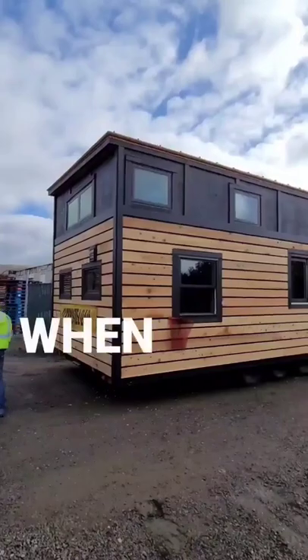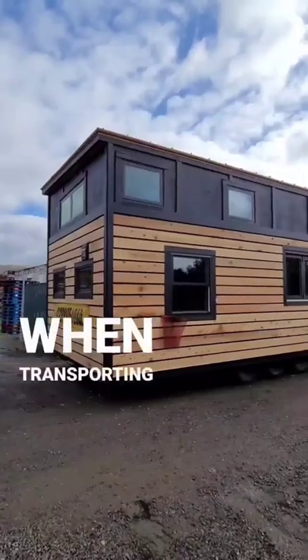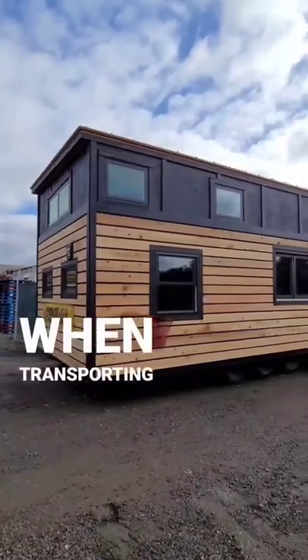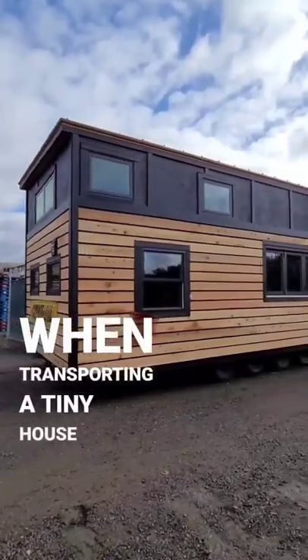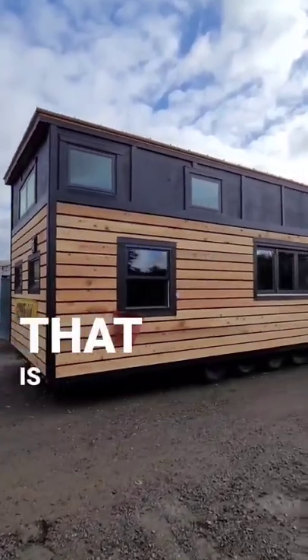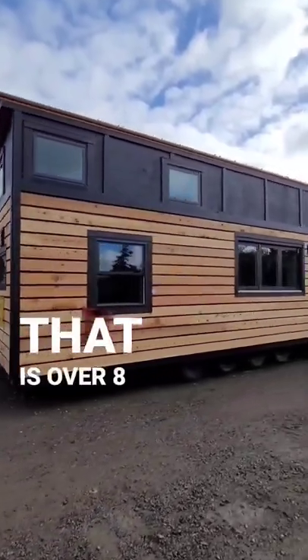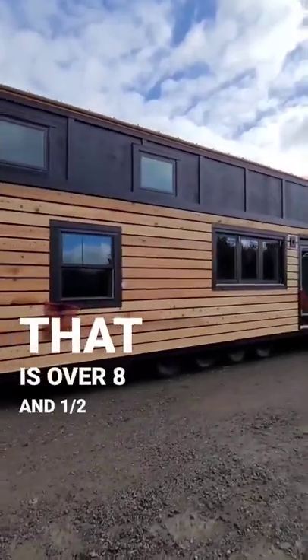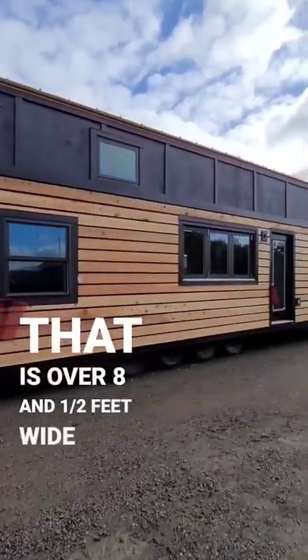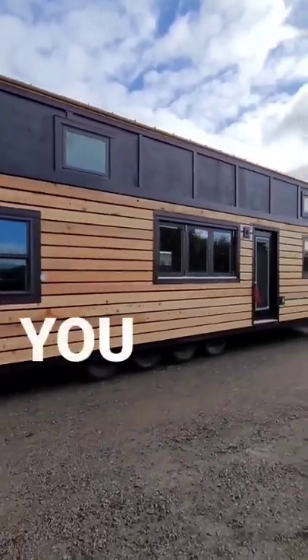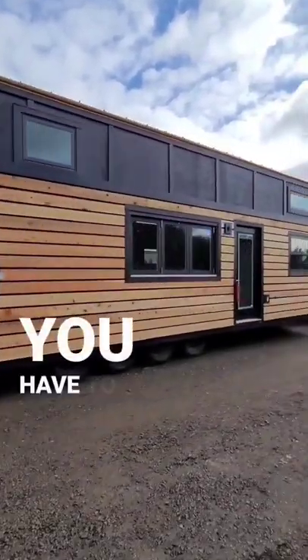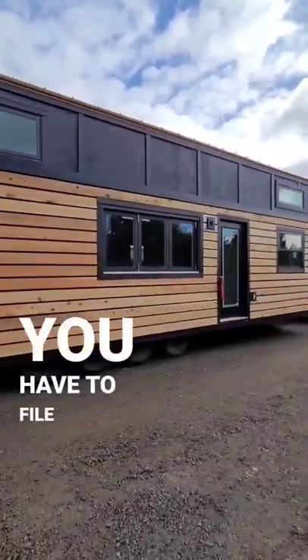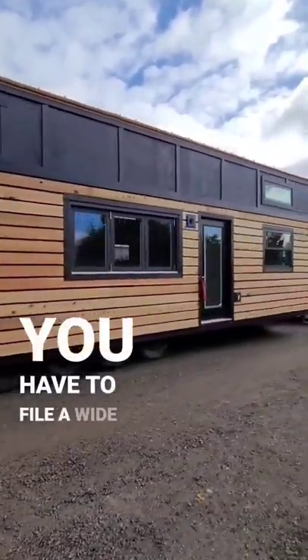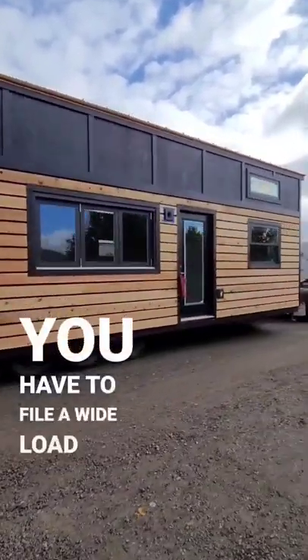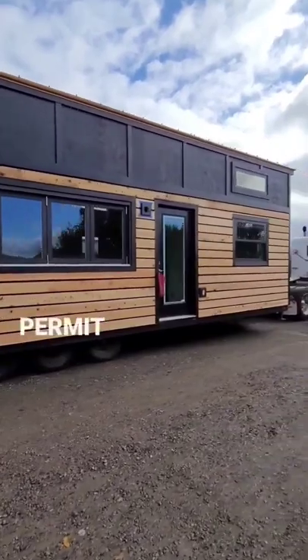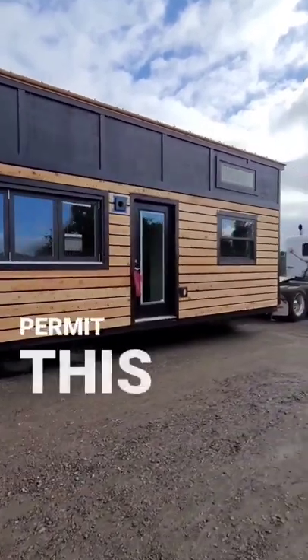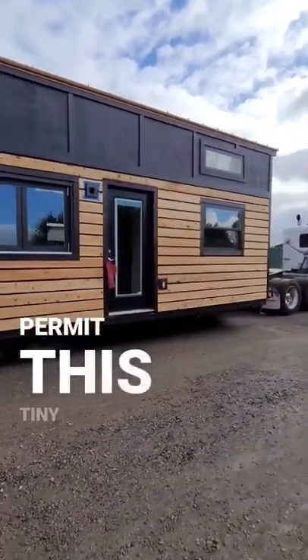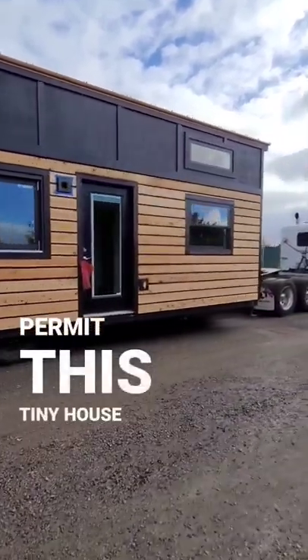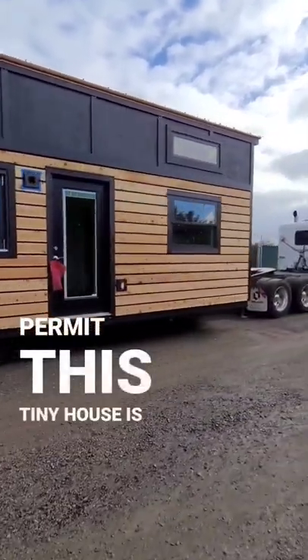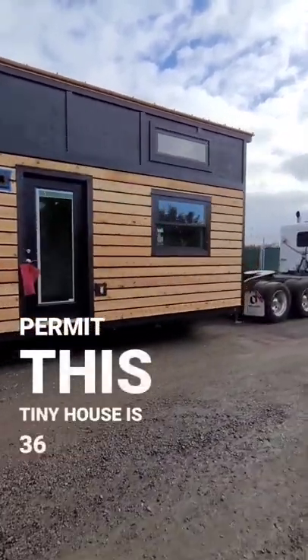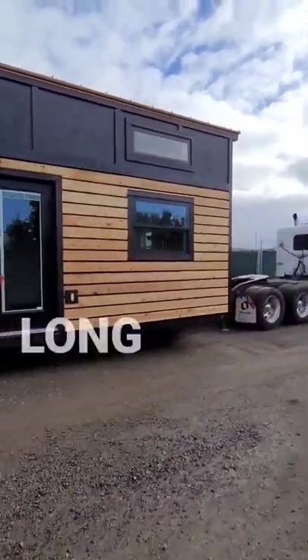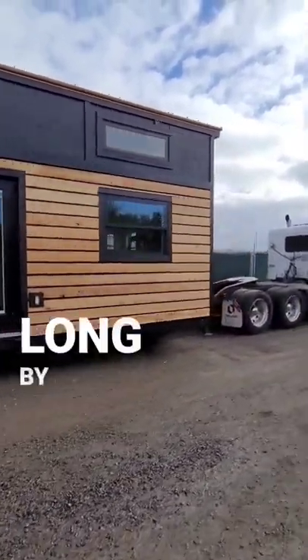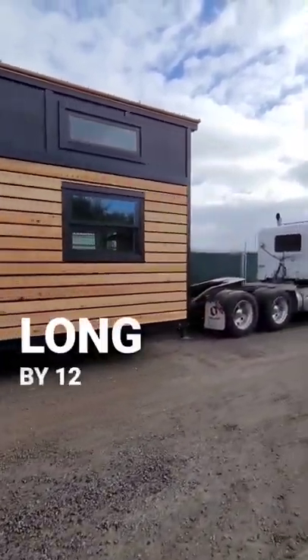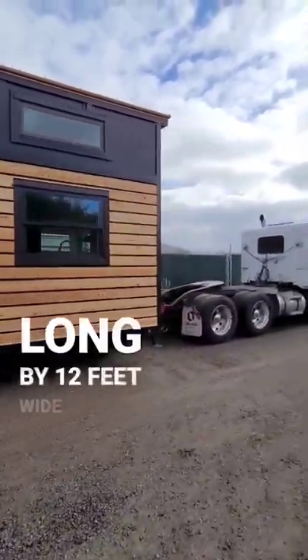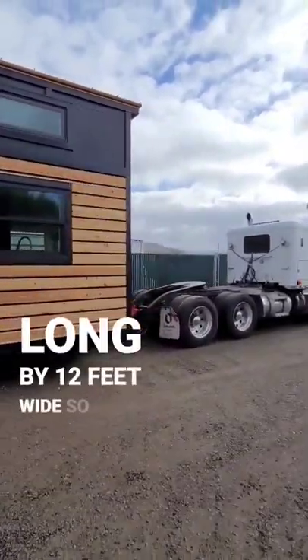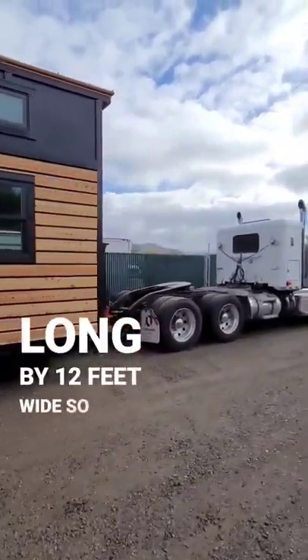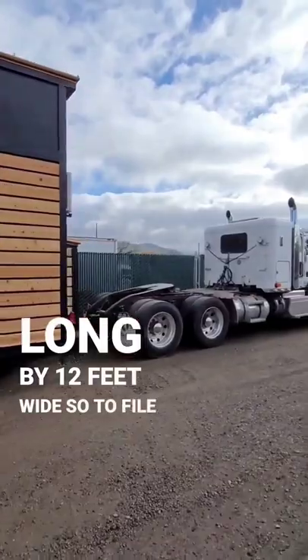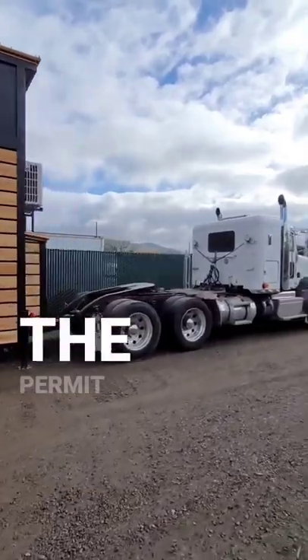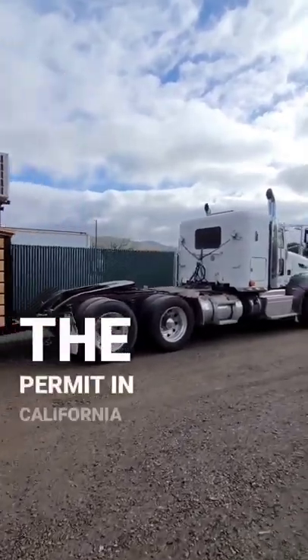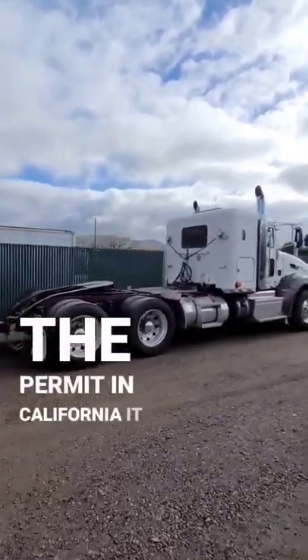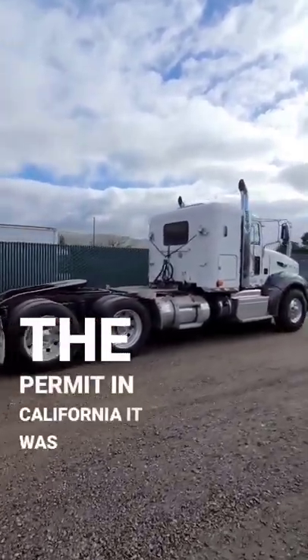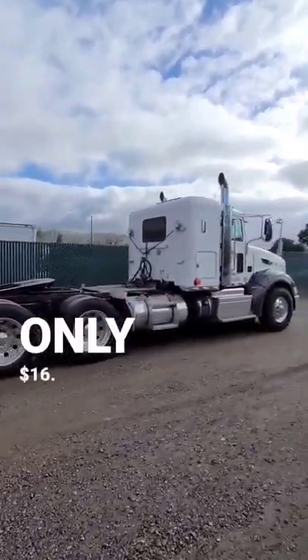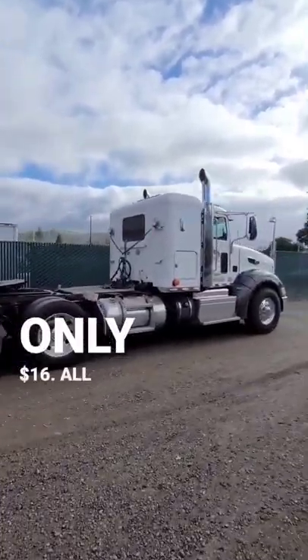When transporting a tiny house that is over eight and a half feet wide, you have to file a wide load permit. This tiny house is 36 feet long by 12 feet wide, so to file the permit in California it was only $16.